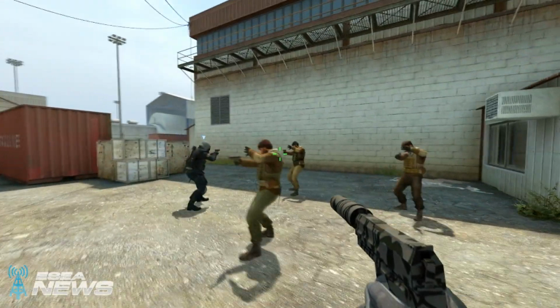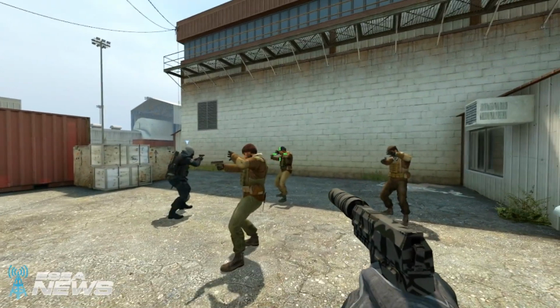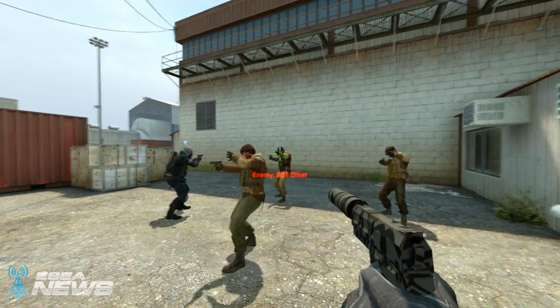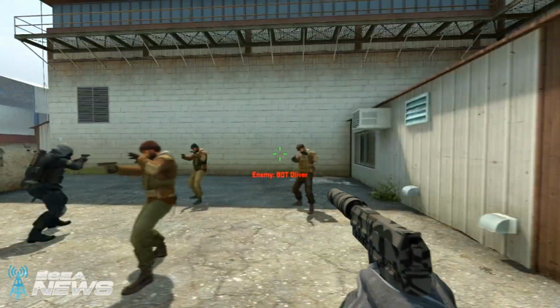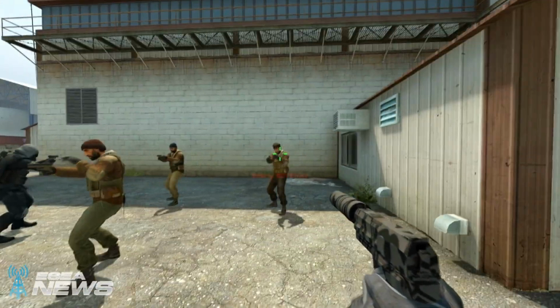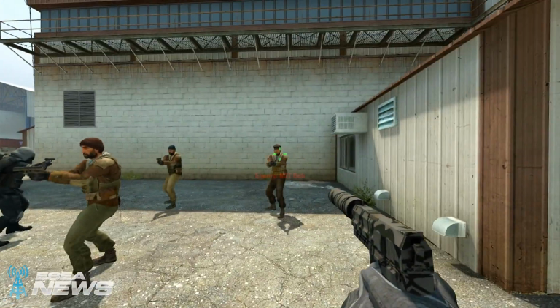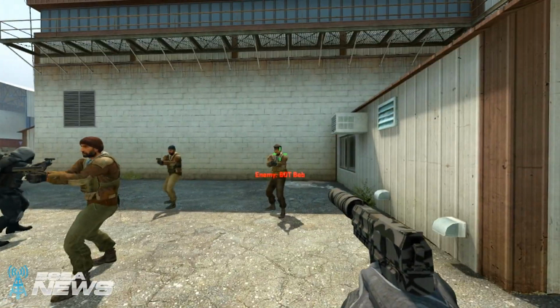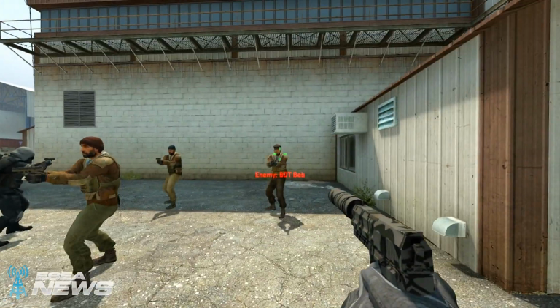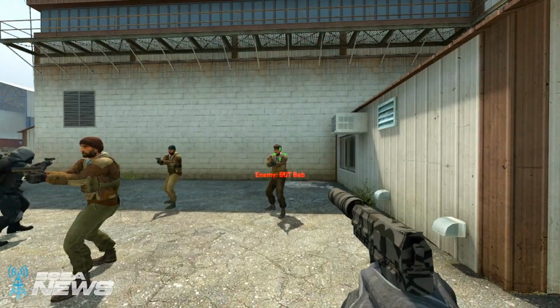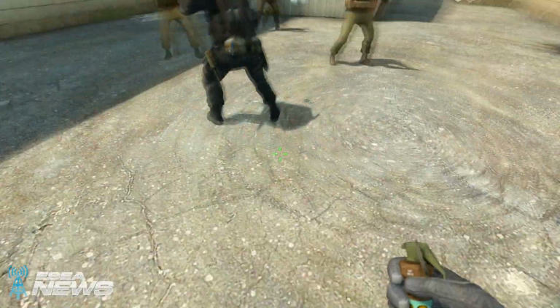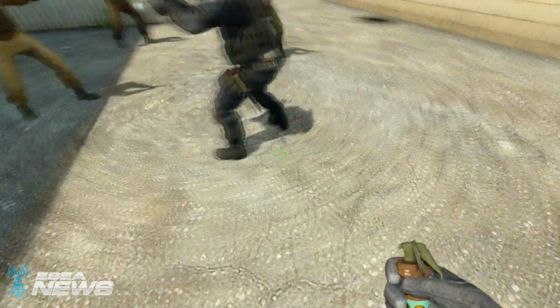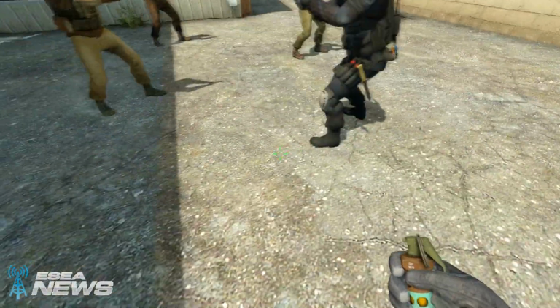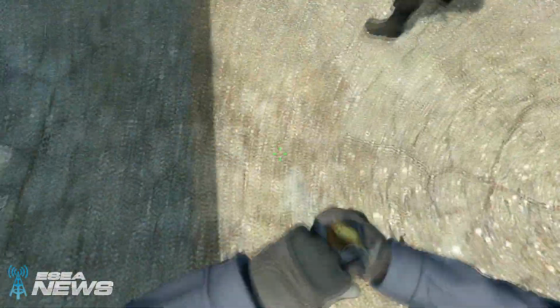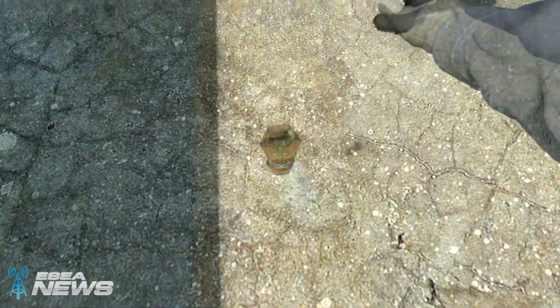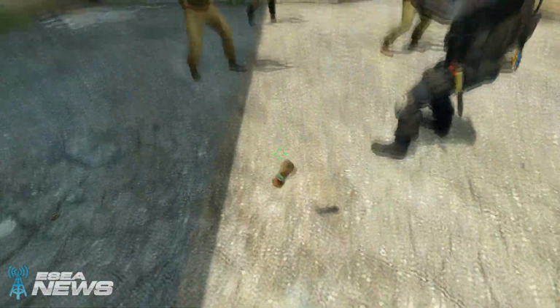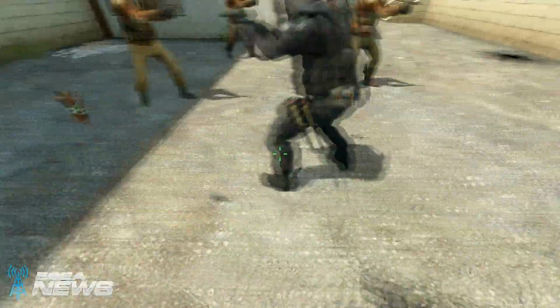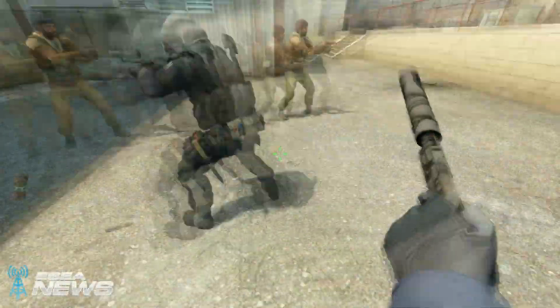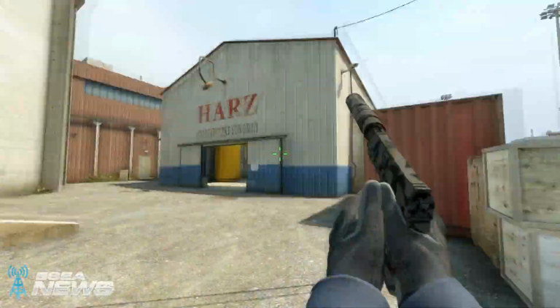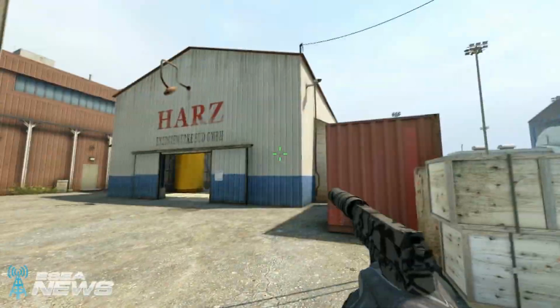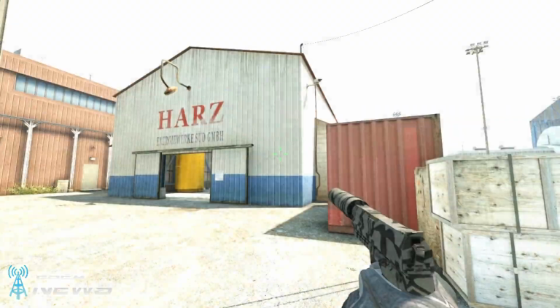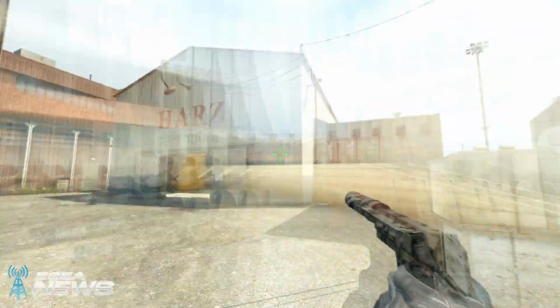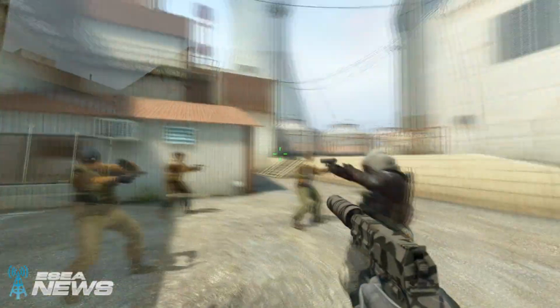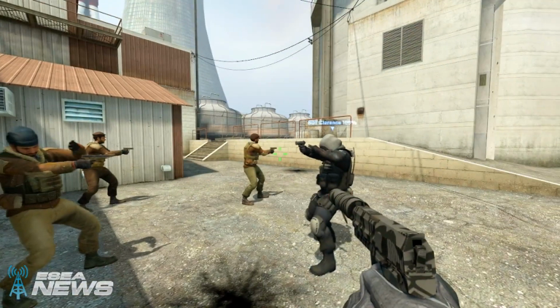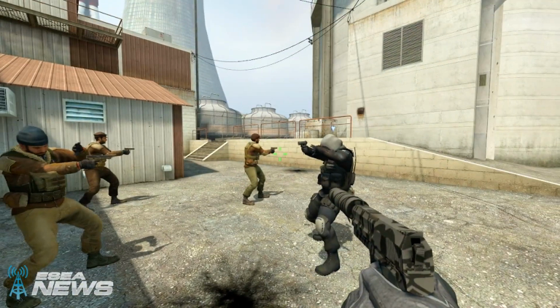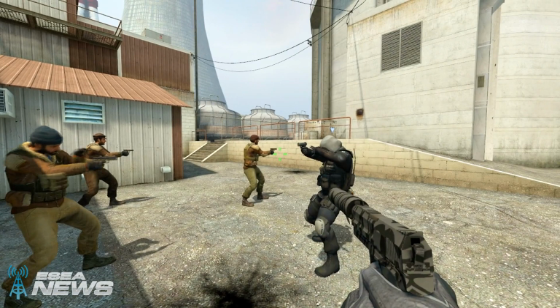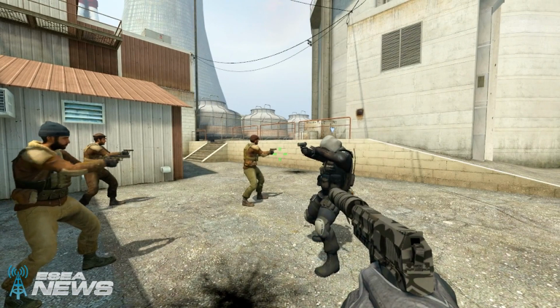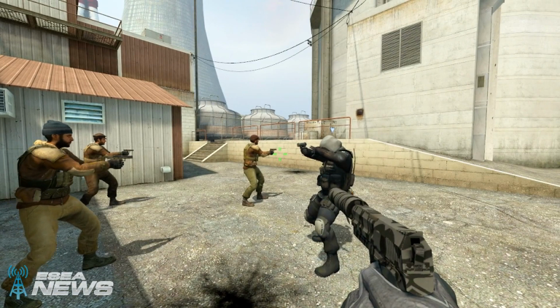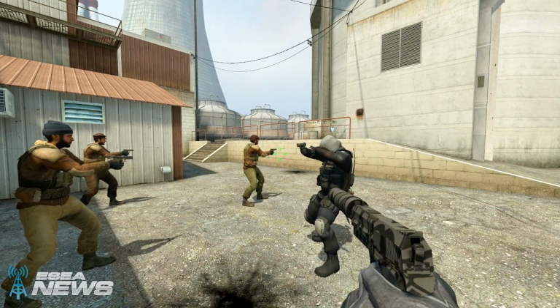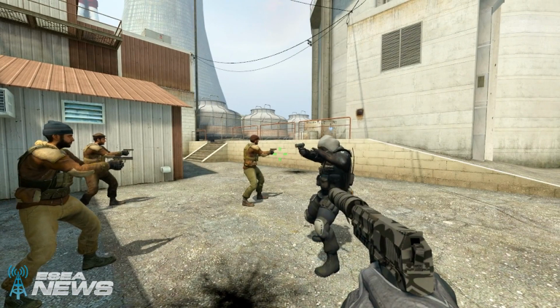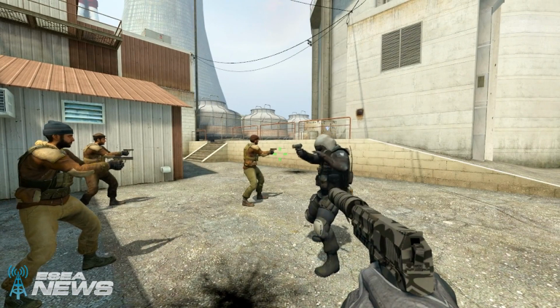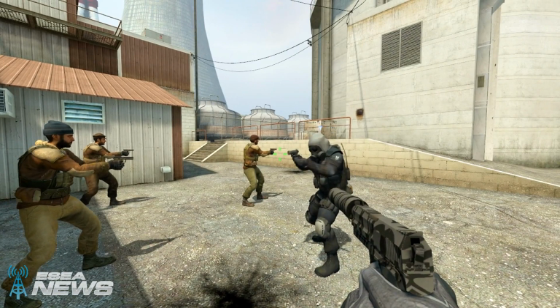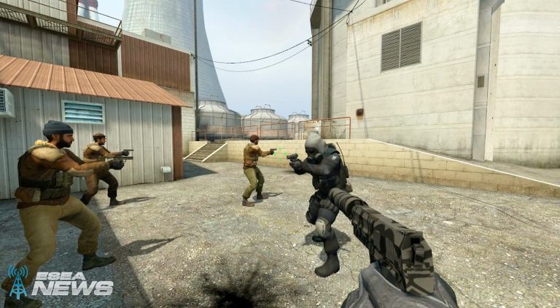First up on the list is a change to the flash animations for player models from a third person perspective. It shows them shielding their eyes after being flashed, letting you know that they are blind.